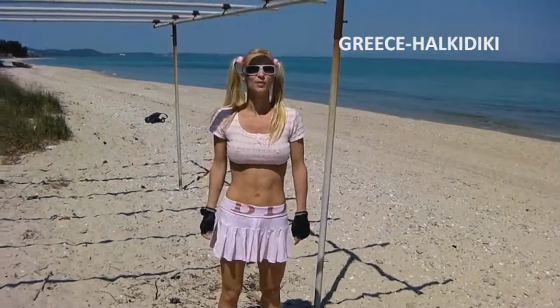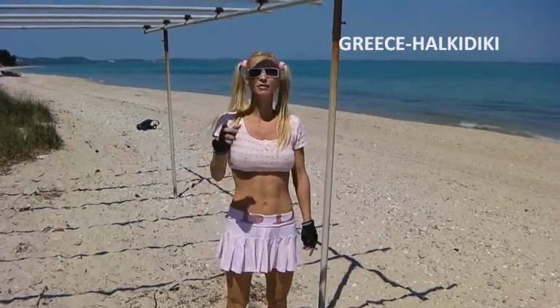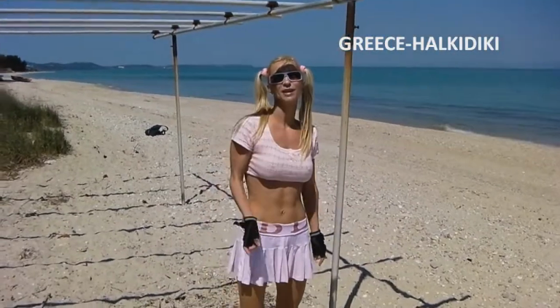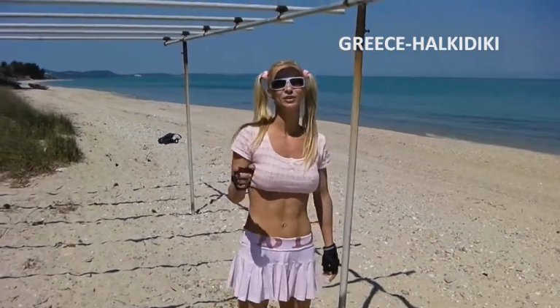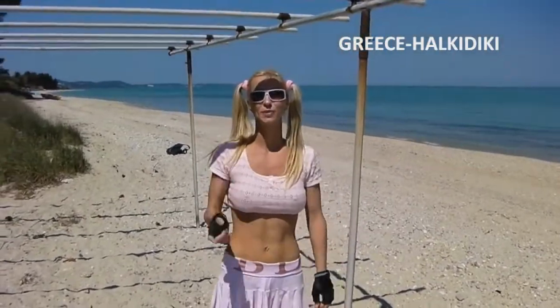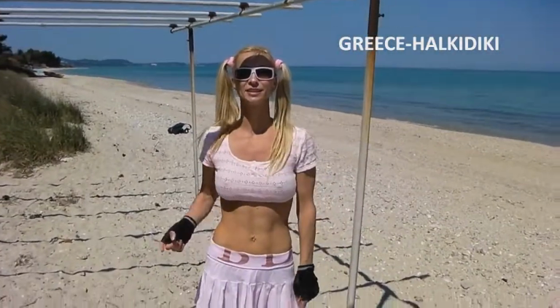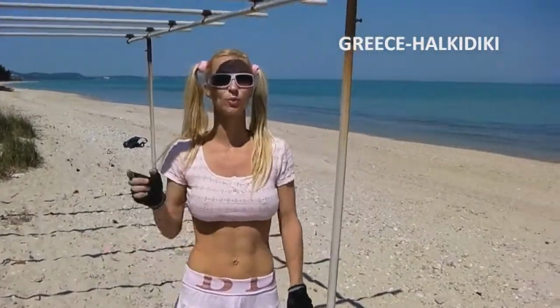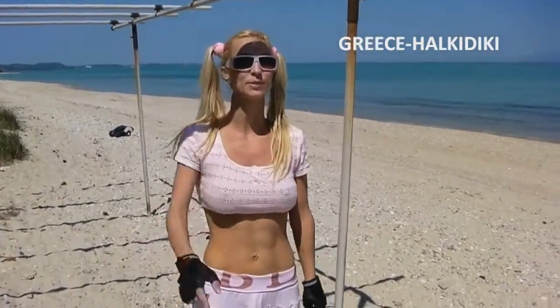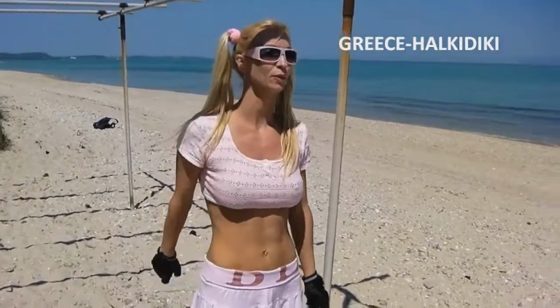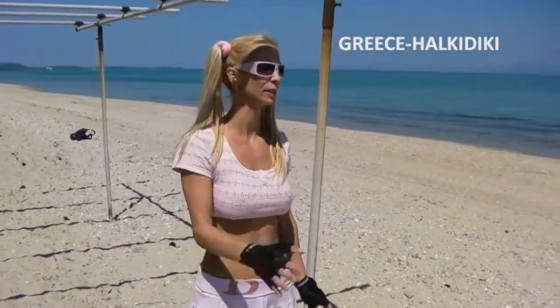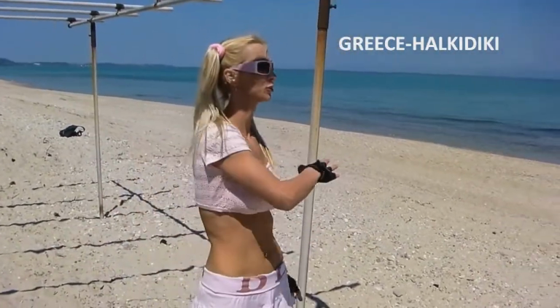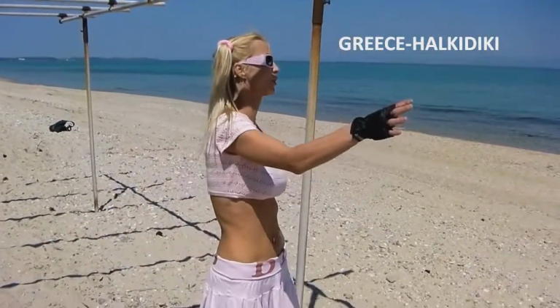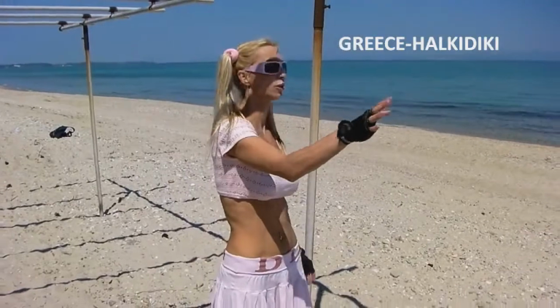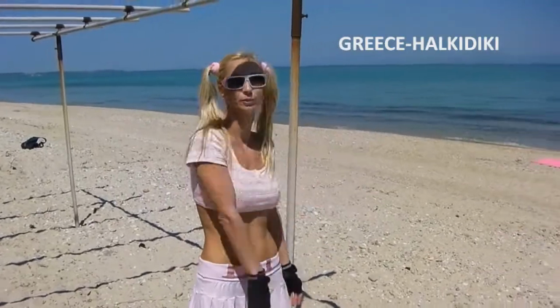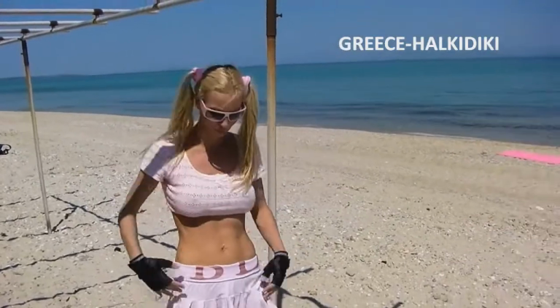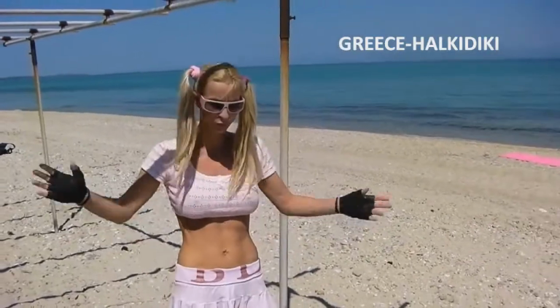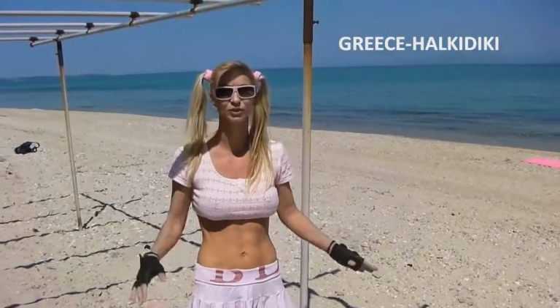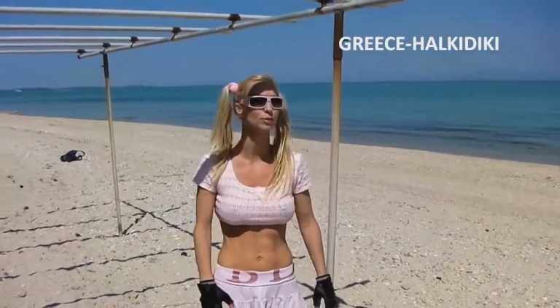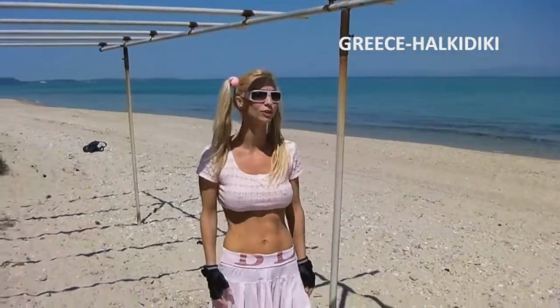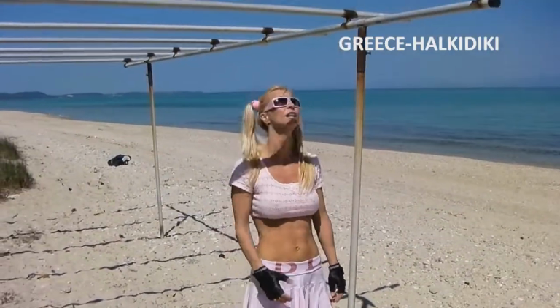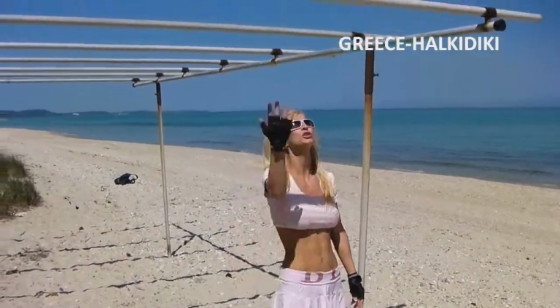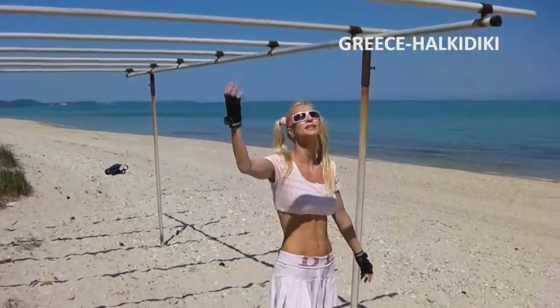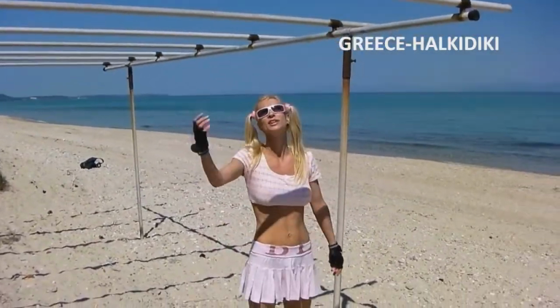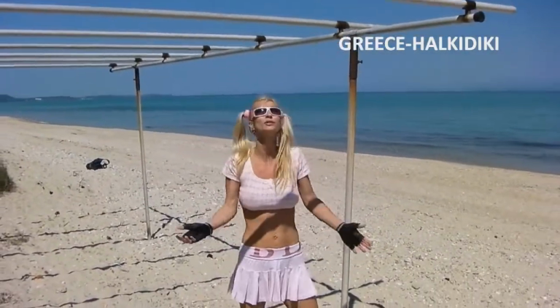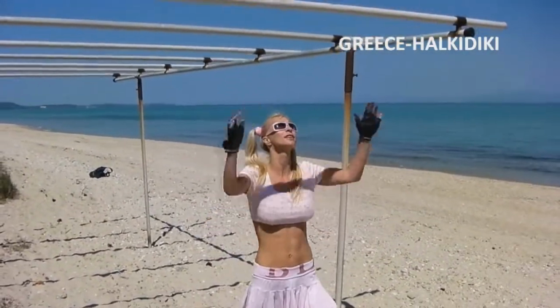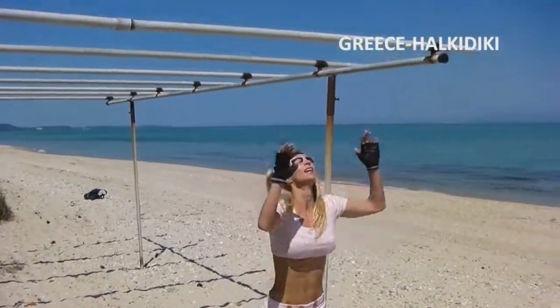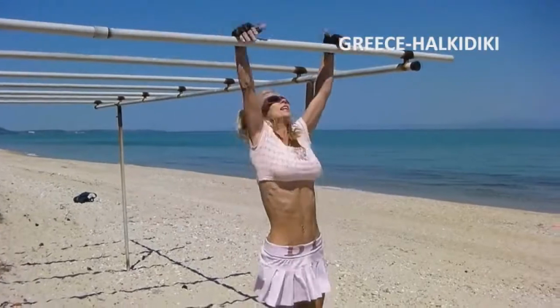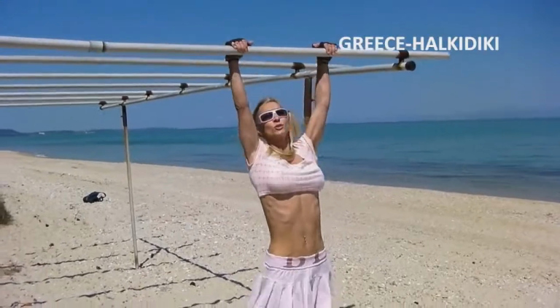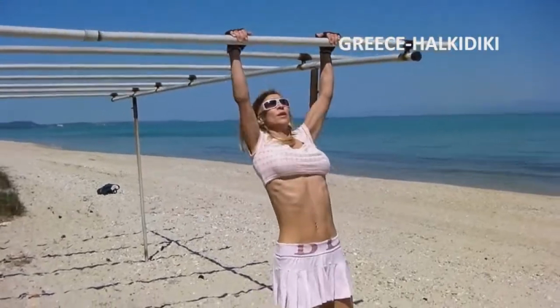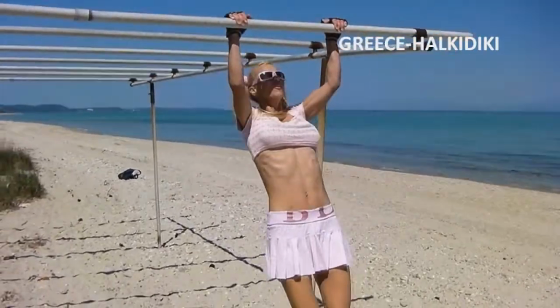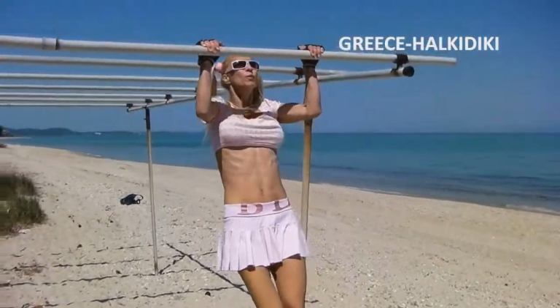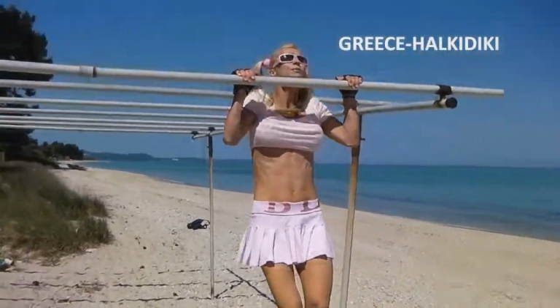Hi everyone! You can practice your pull-ups everywhere. When you just go walk on the beach, you don't have to be dressed up sporty. You just see something and you say, let's do some pull-ups.